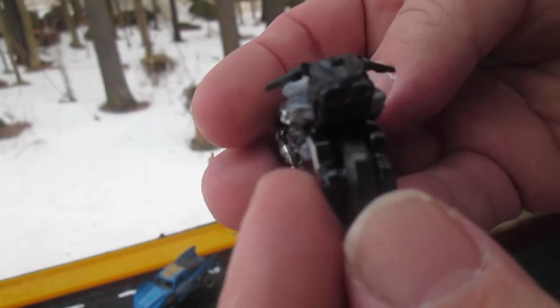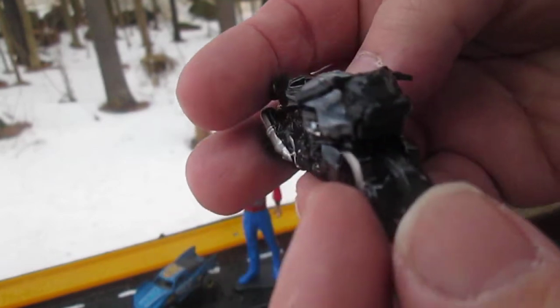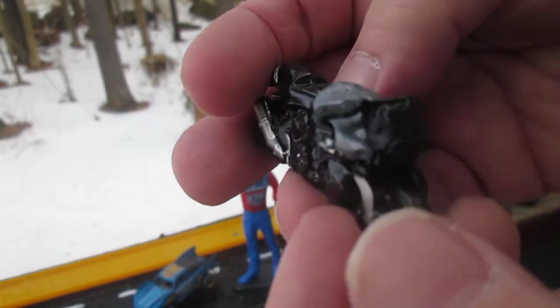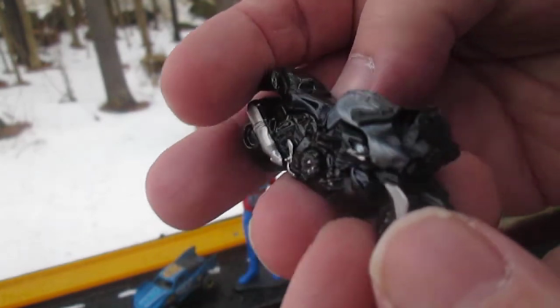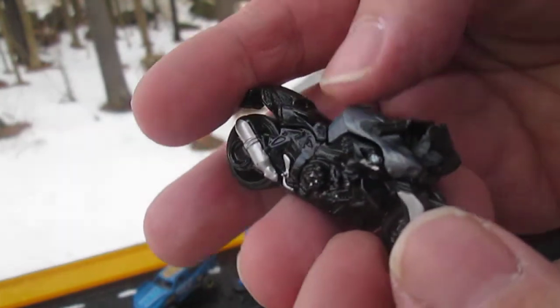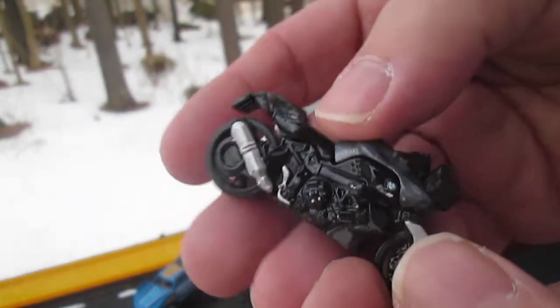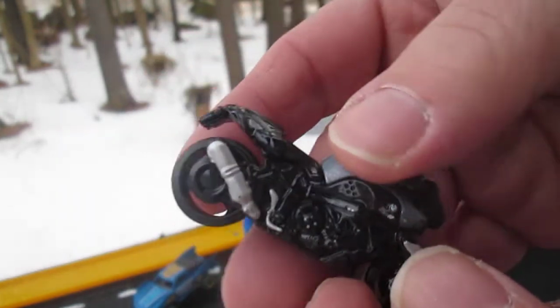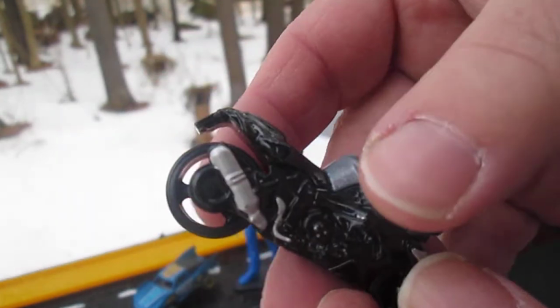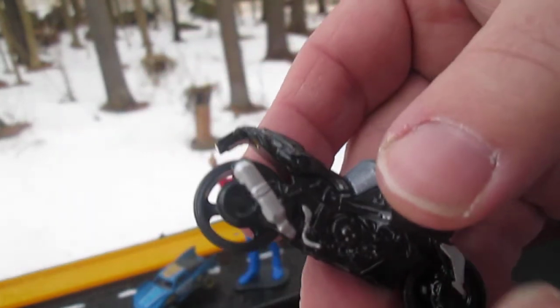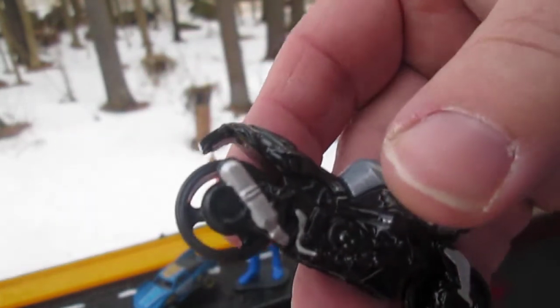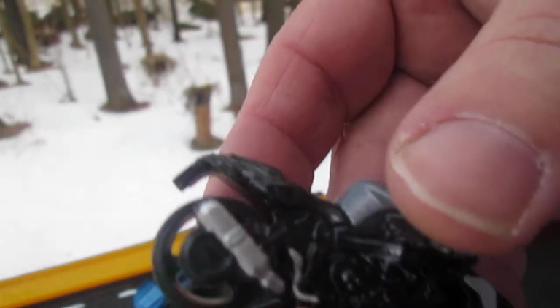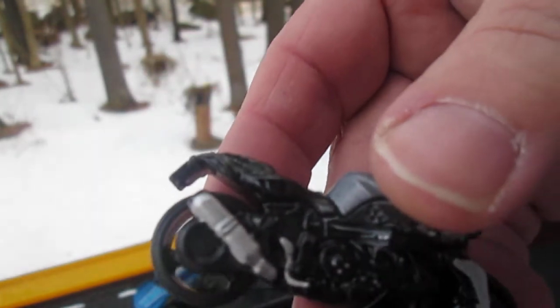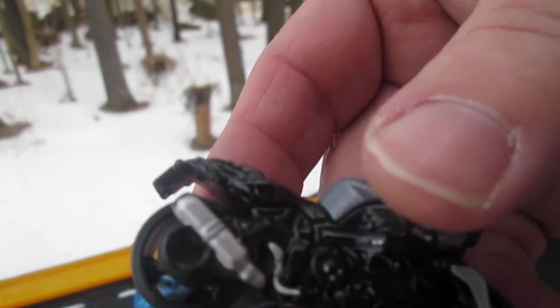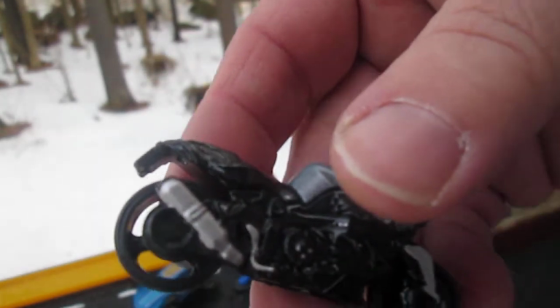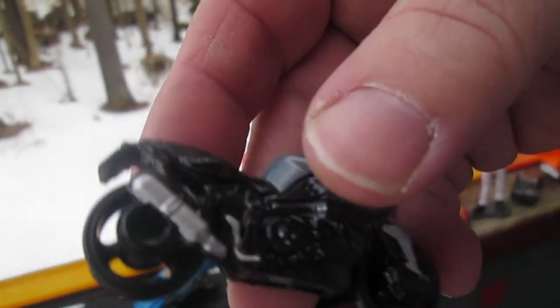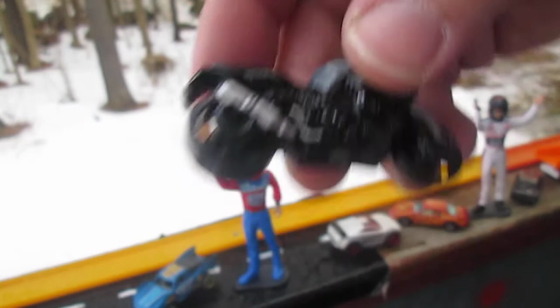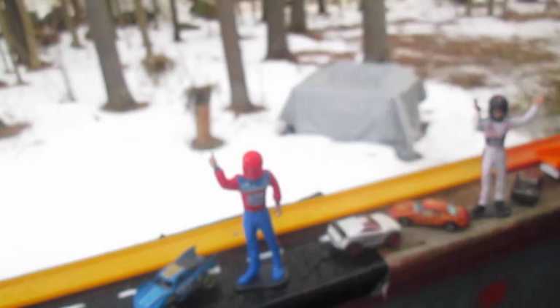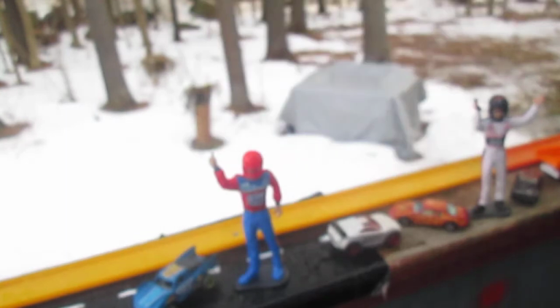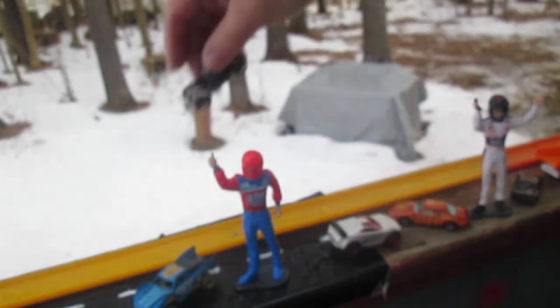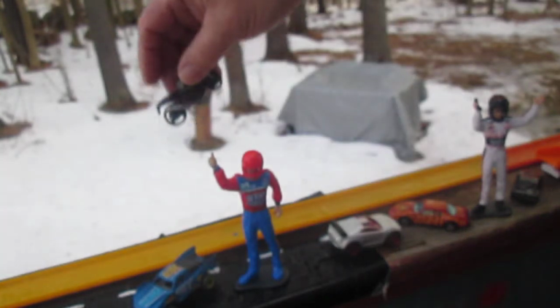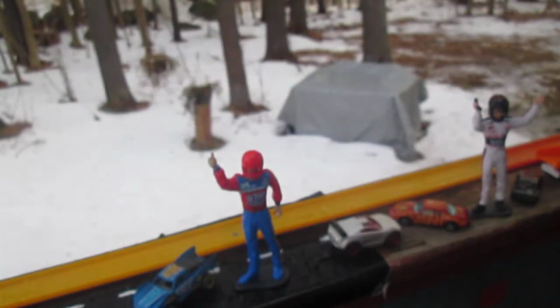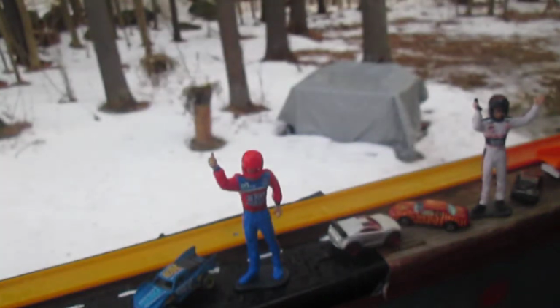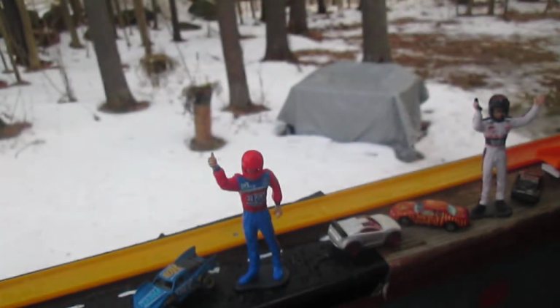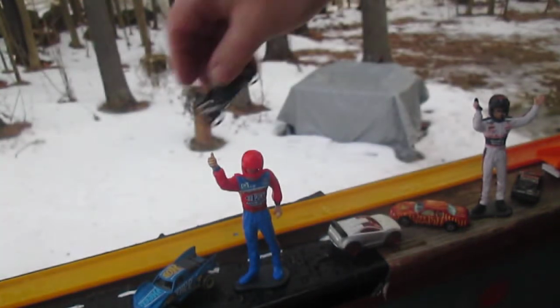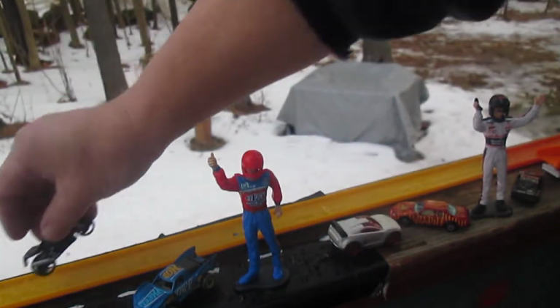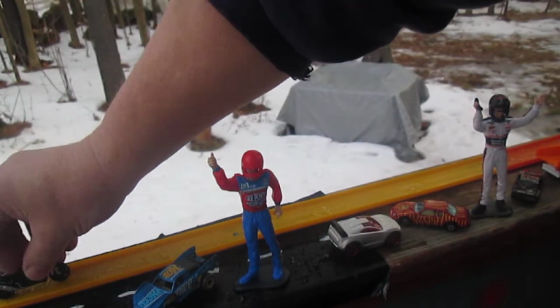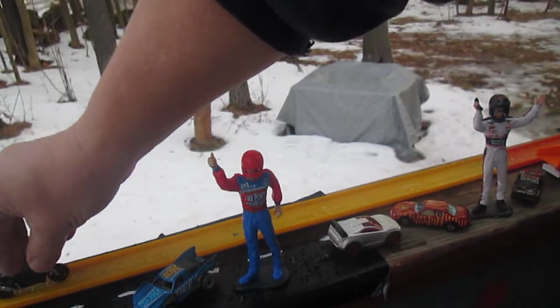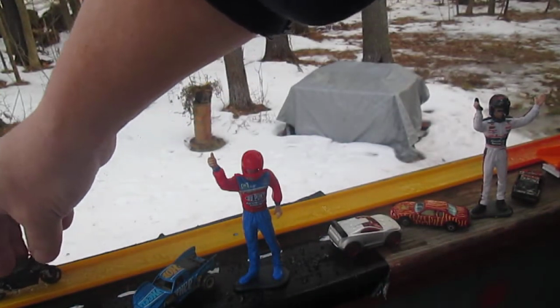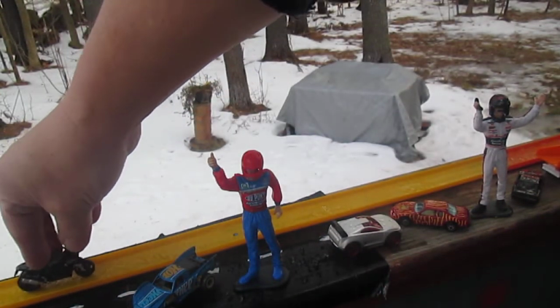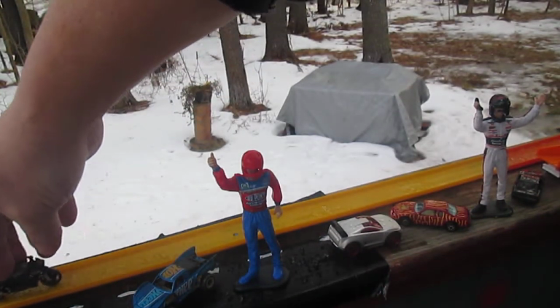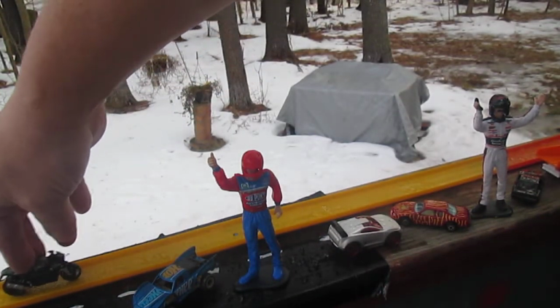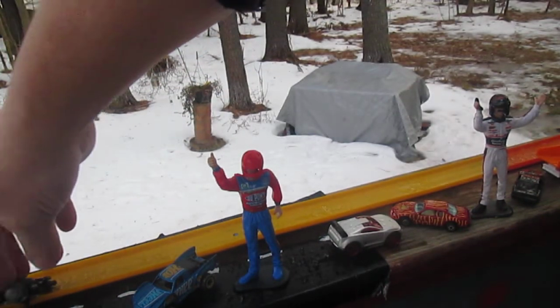You ready to get this guy rolling Sam? I'm ready. Make sure I'm ready, so you don't roll it off the railing on me. Okay, ready?